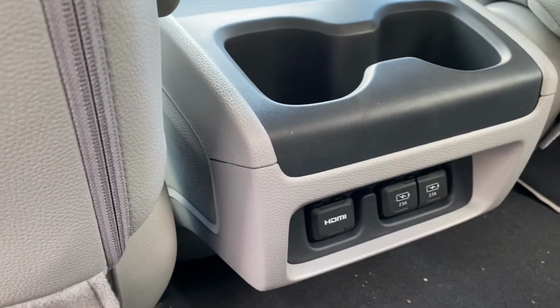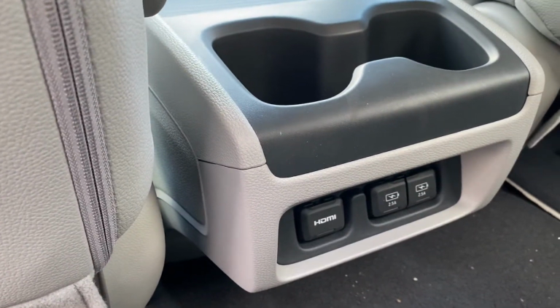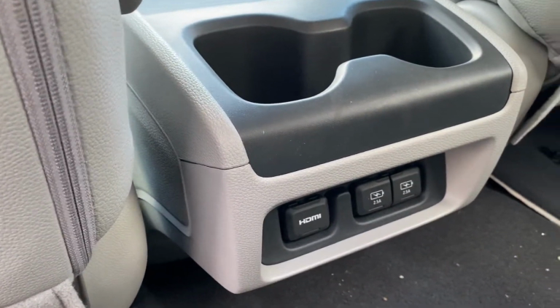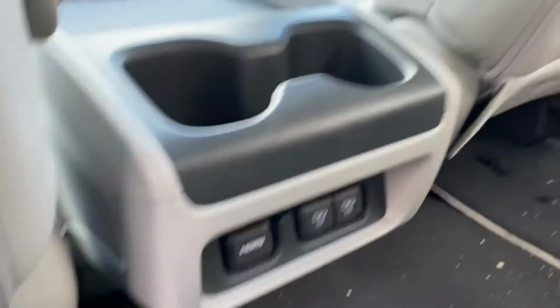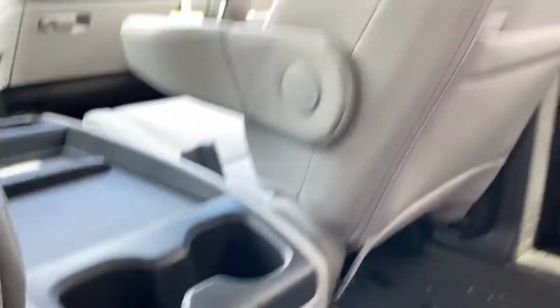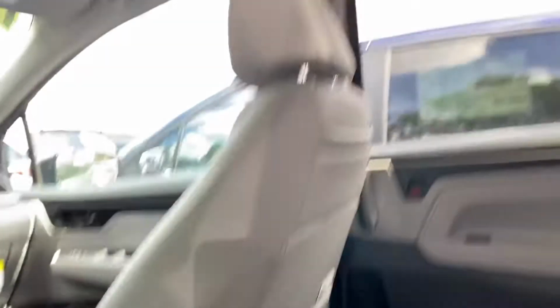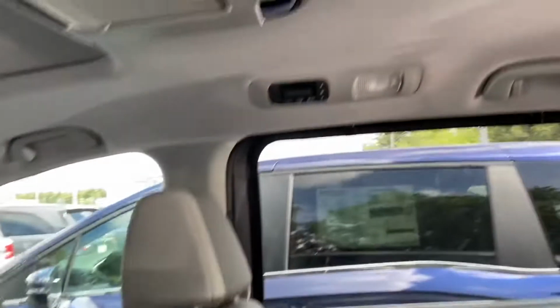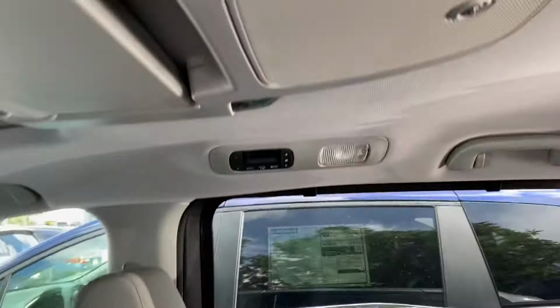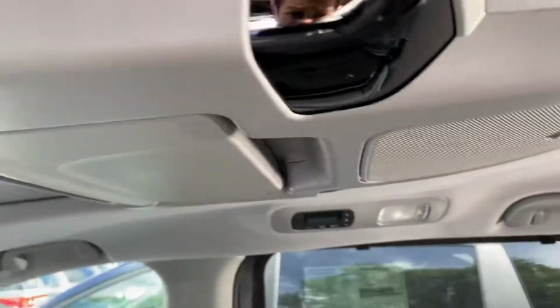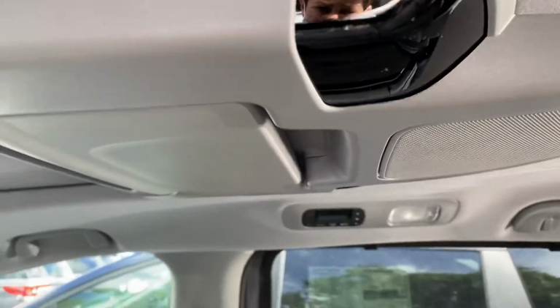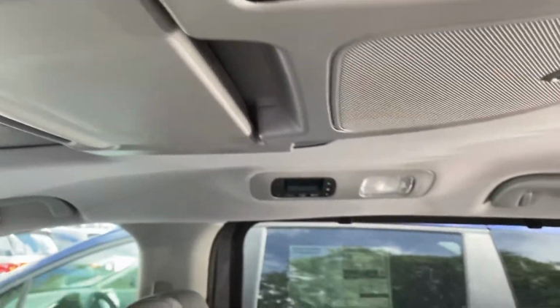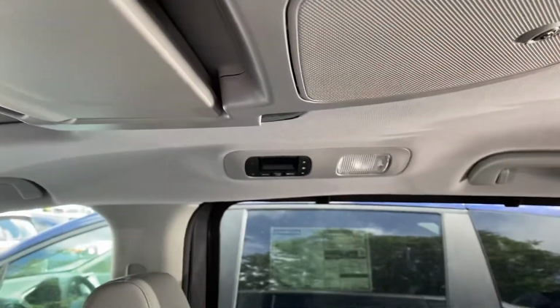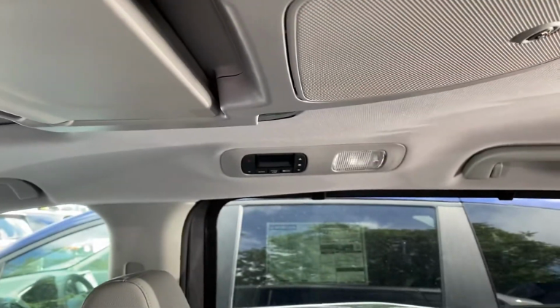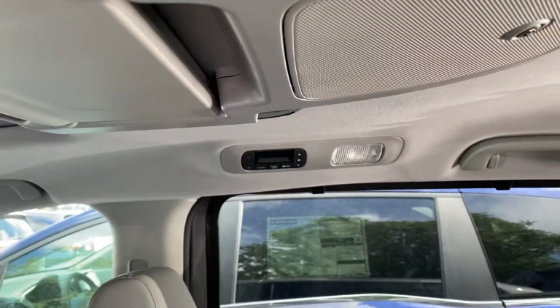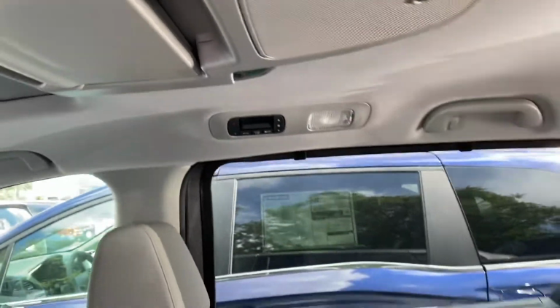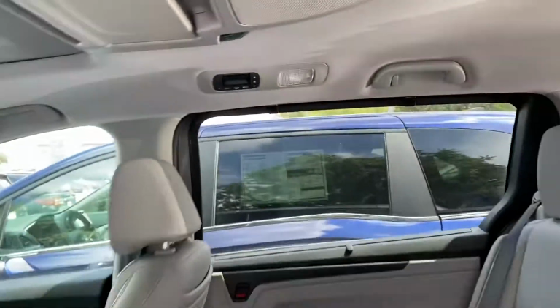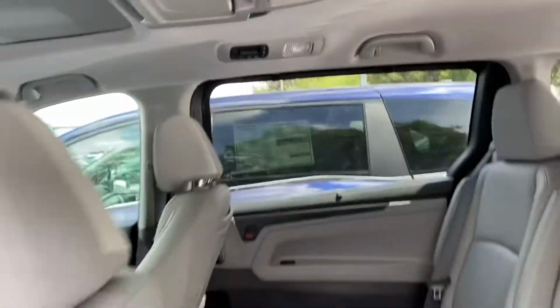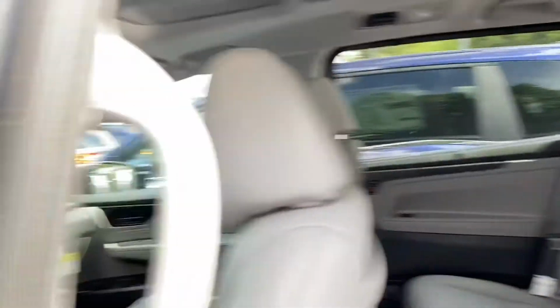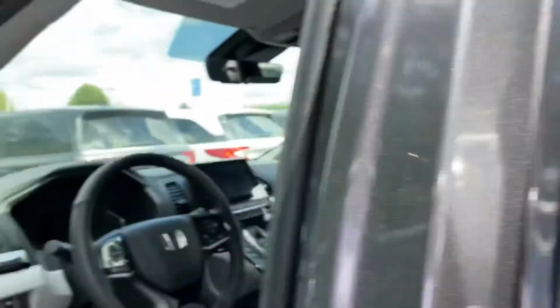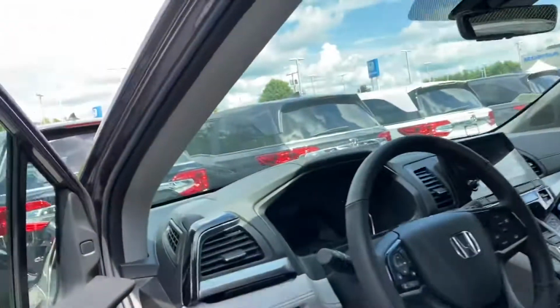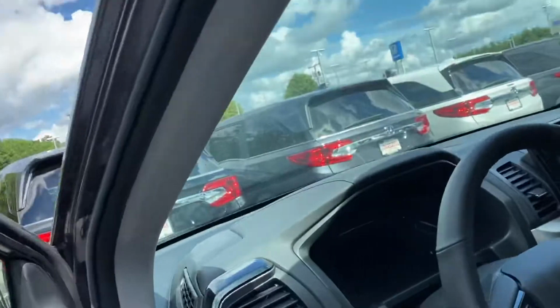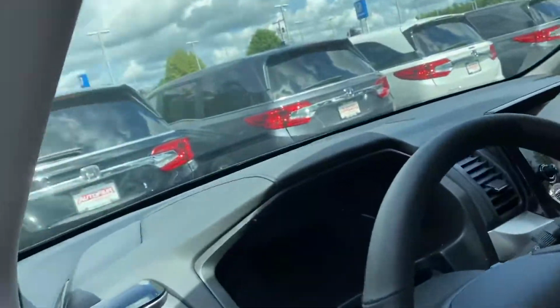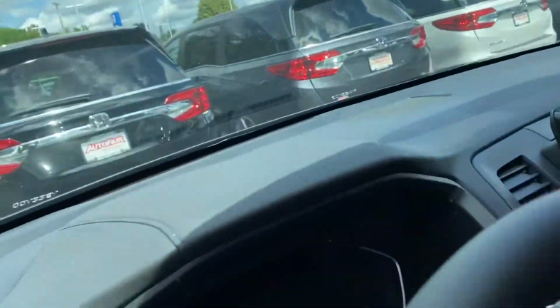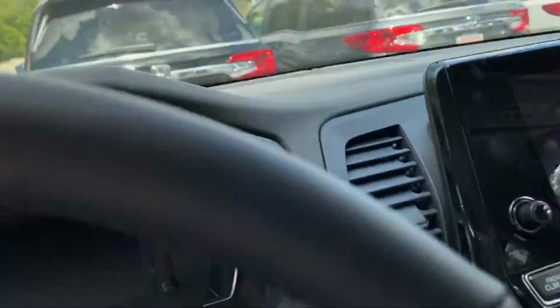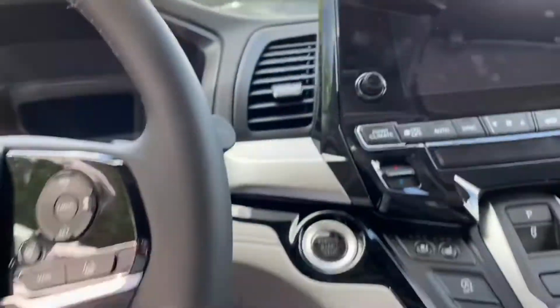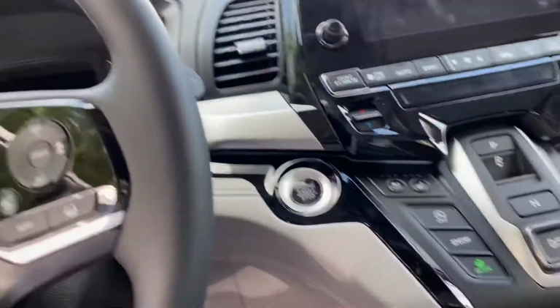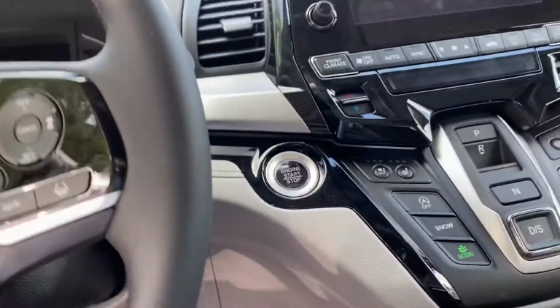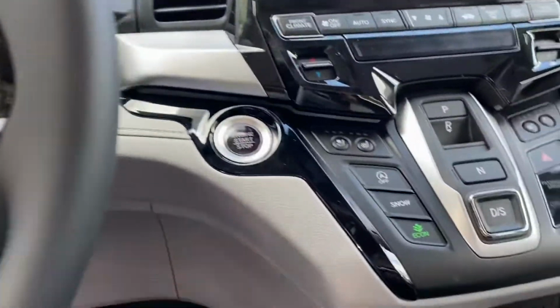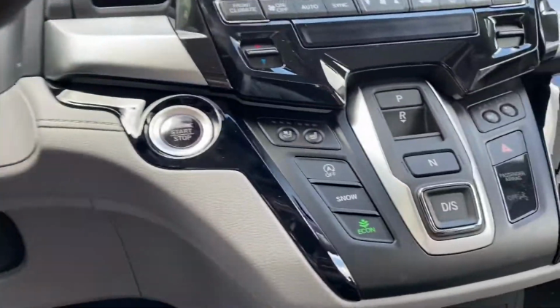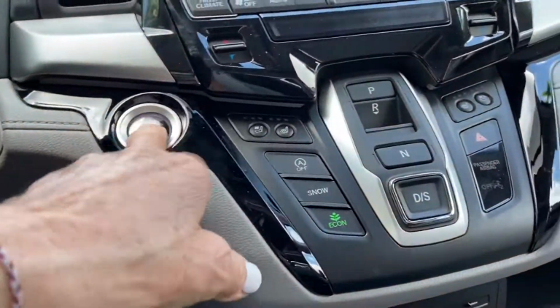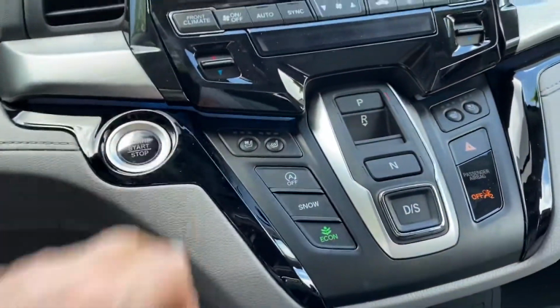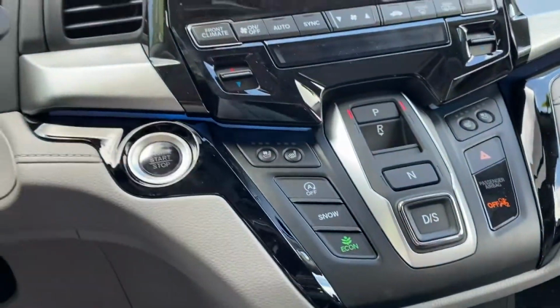Here's your HDMI and your power outlets, your rear entertainment, and also your climate control. Apple CarPlay and Android Auto are standard, as well as the heated steering wheel and heated front seats.